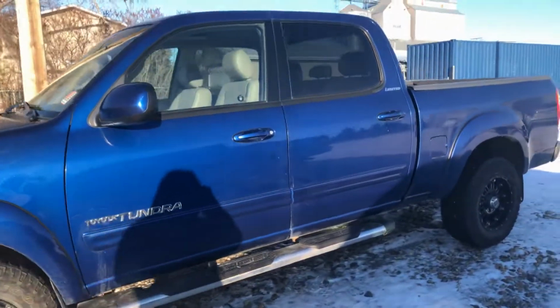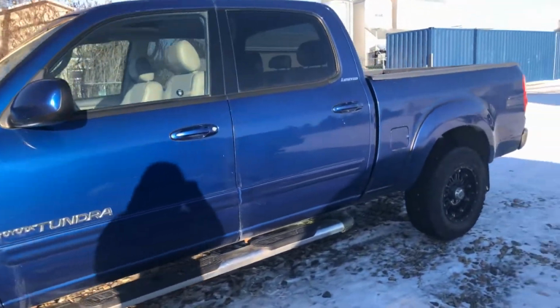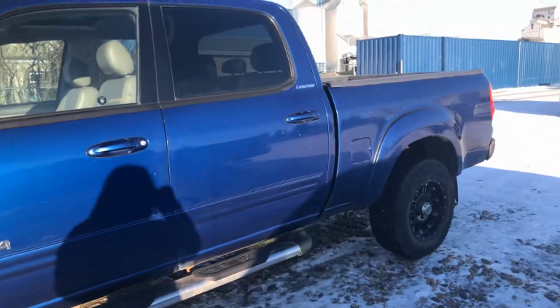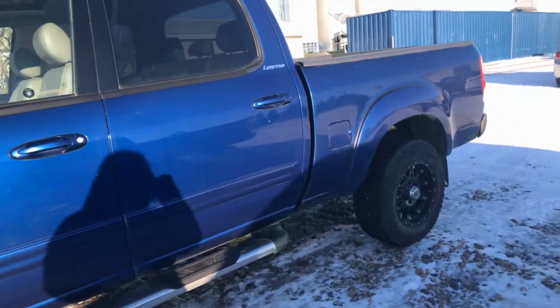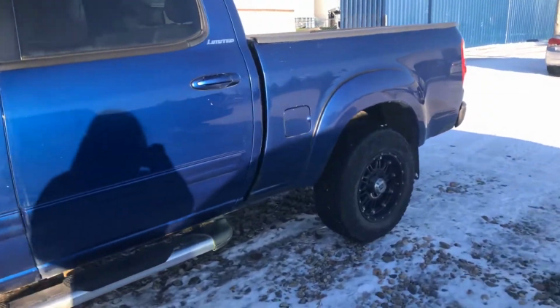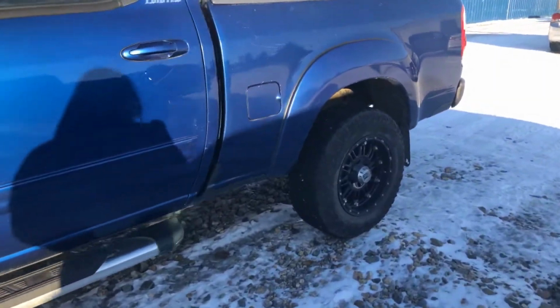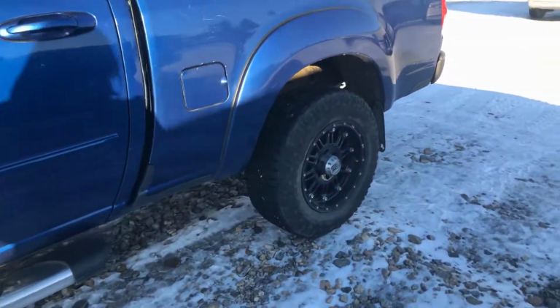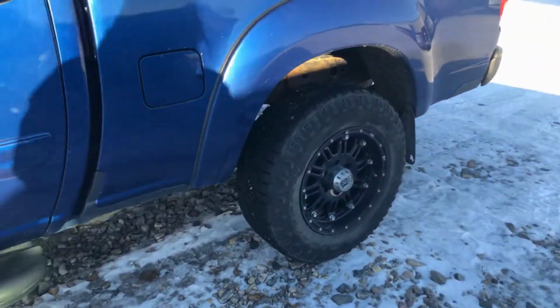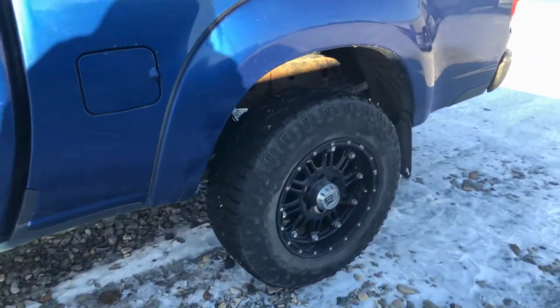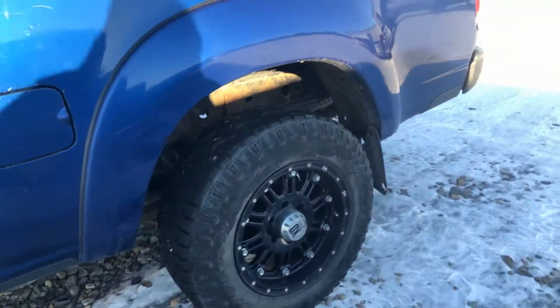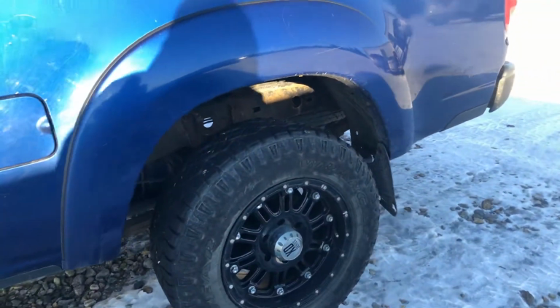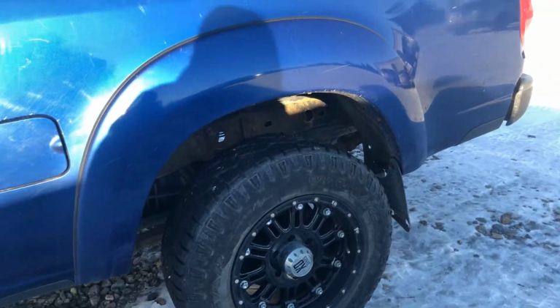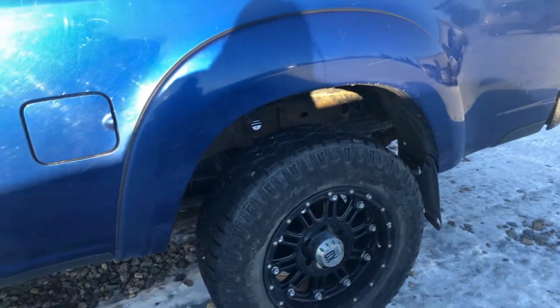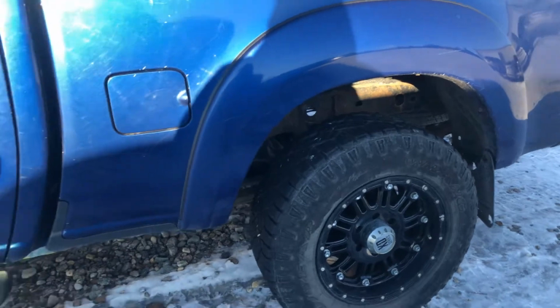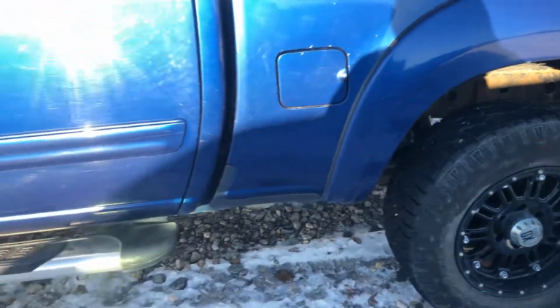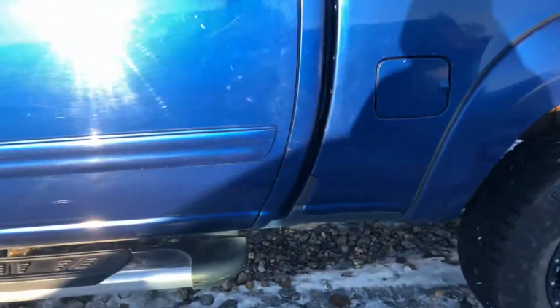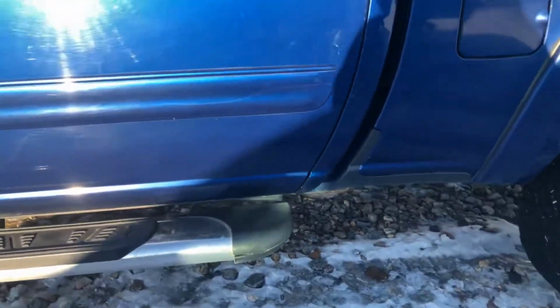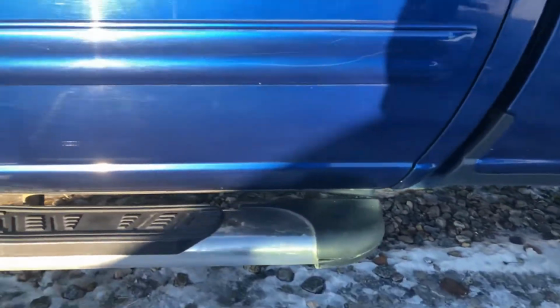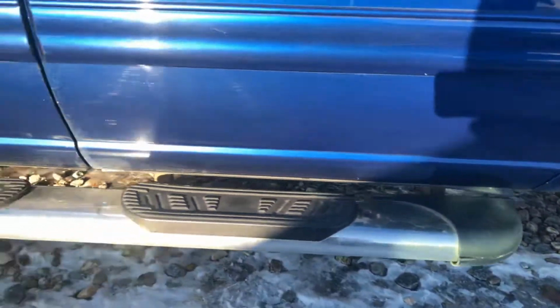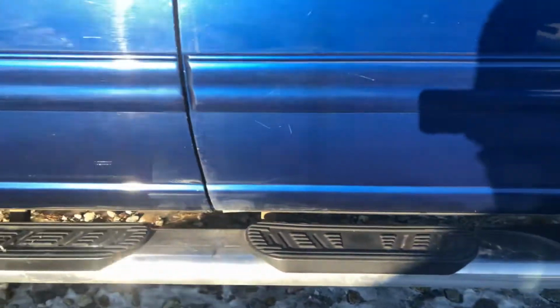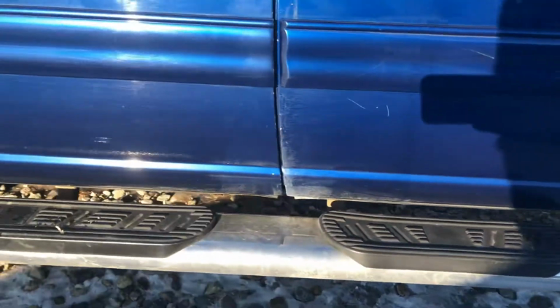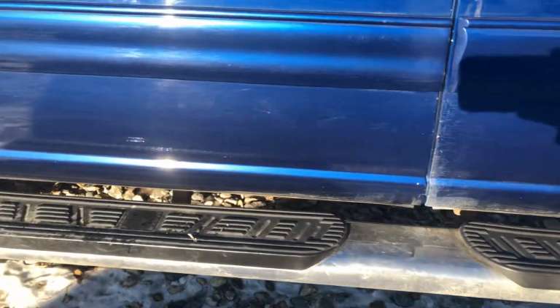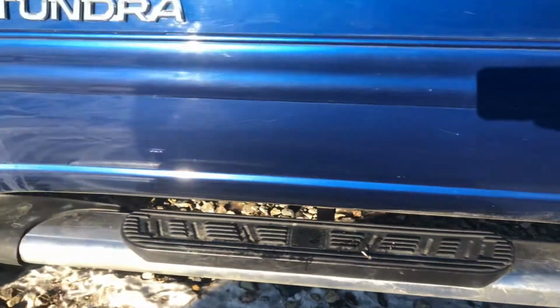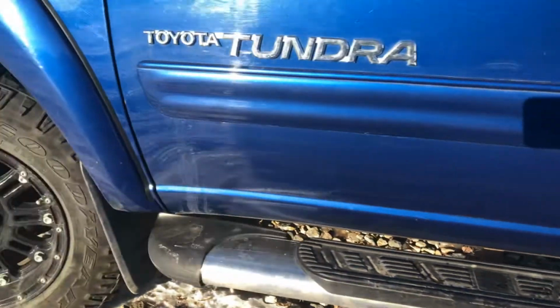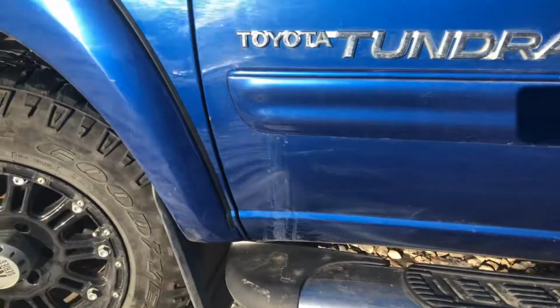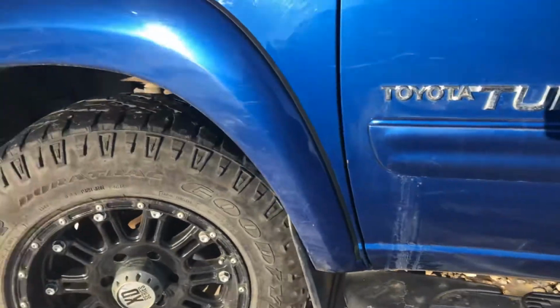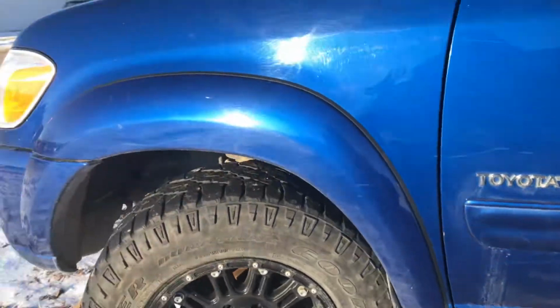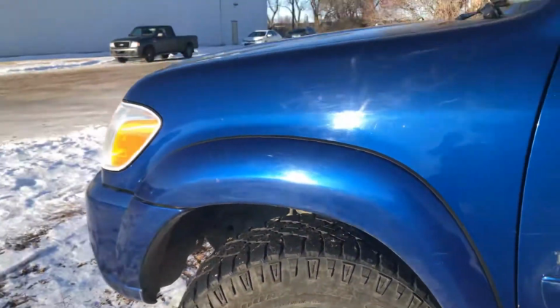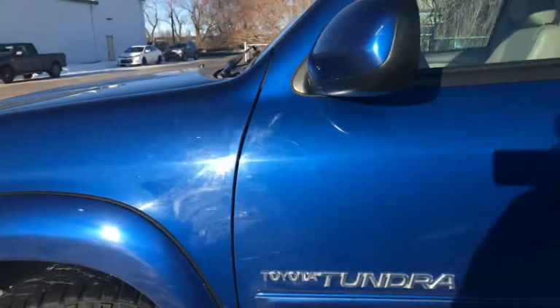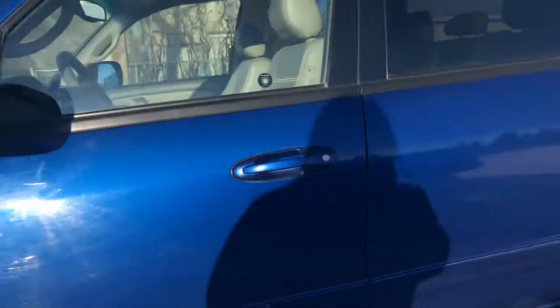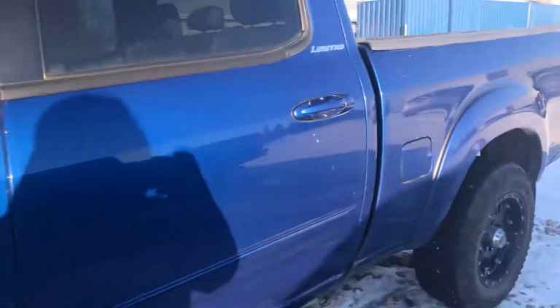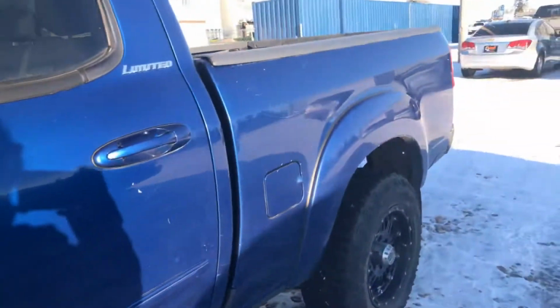It's got aftermarket rims as you can see. No rust at all on the wheel lines or down at the body. I'll get it nice and close so you can have a look. It's in really good shape like we said.